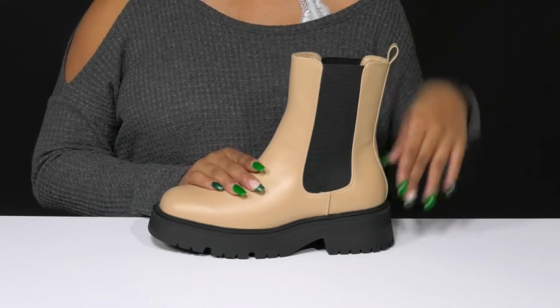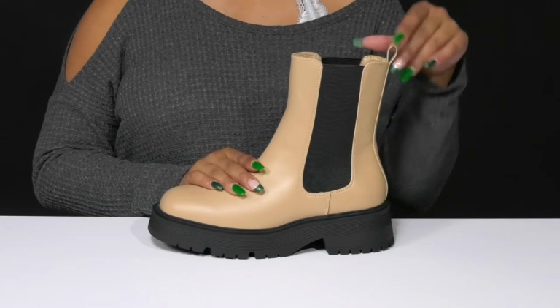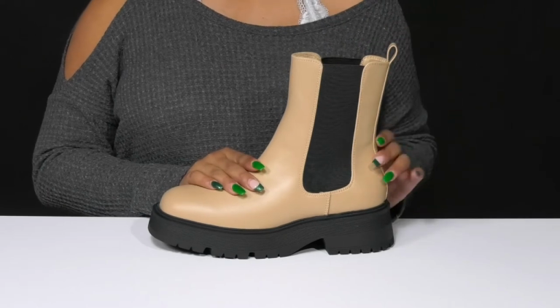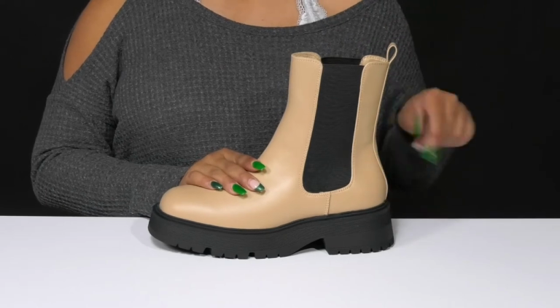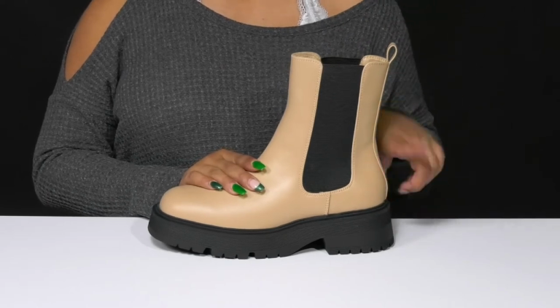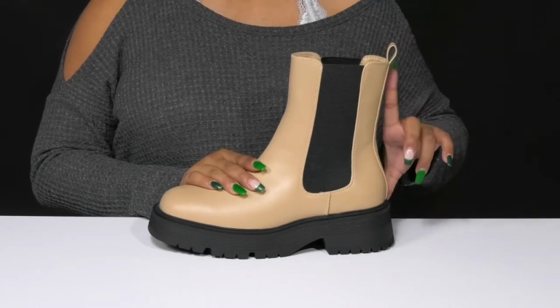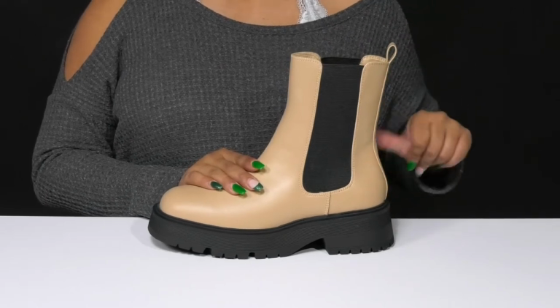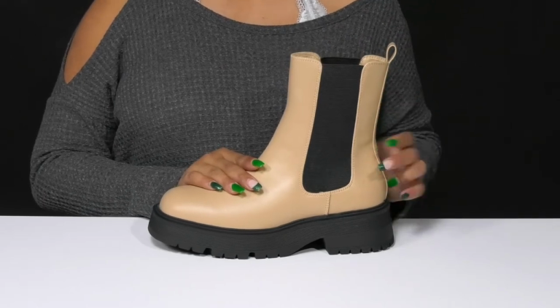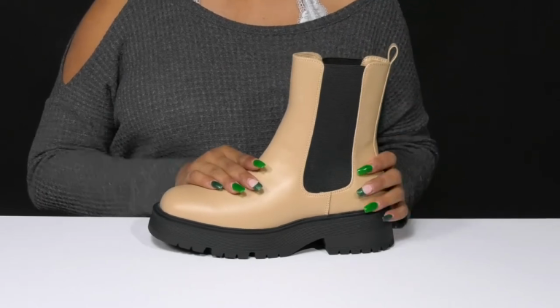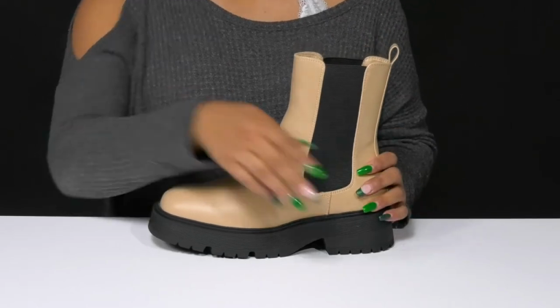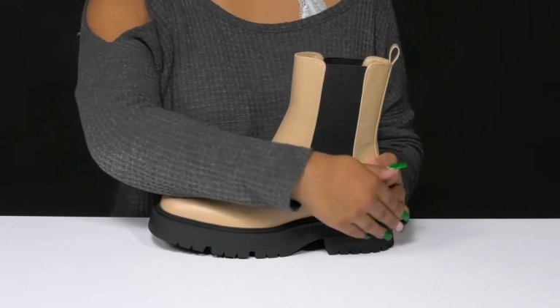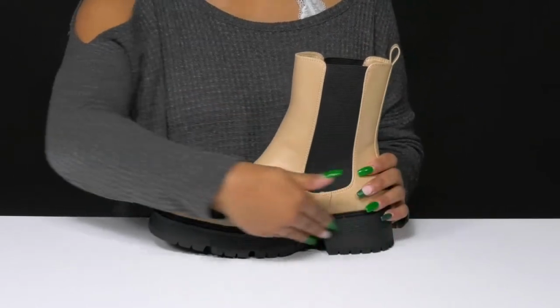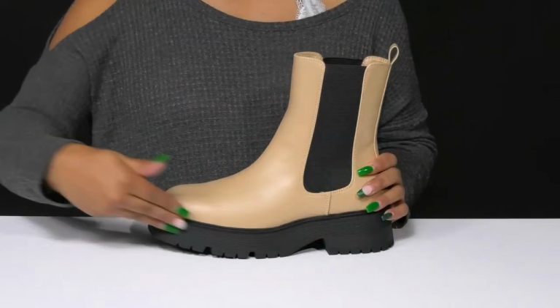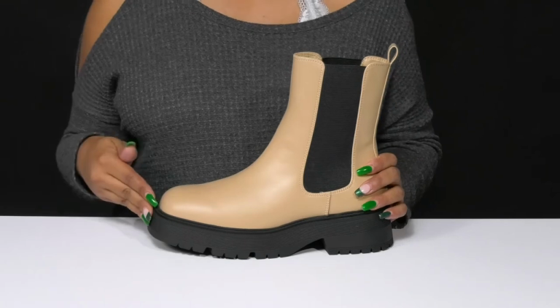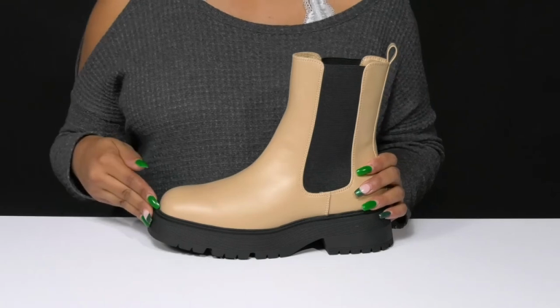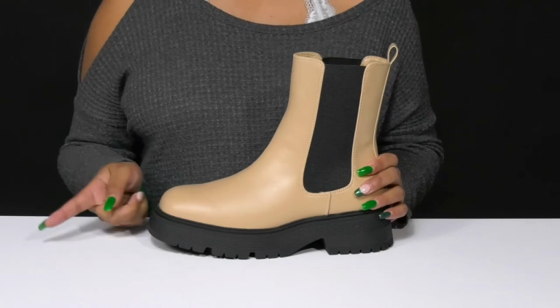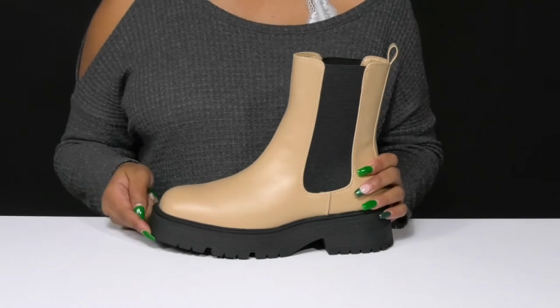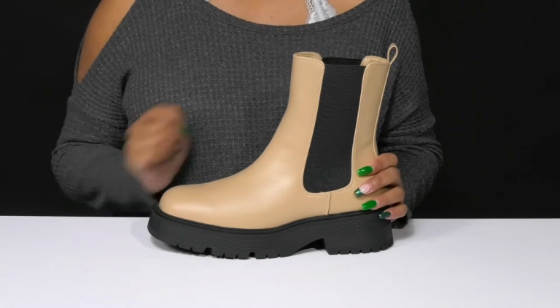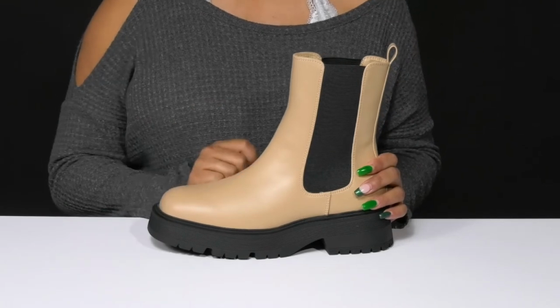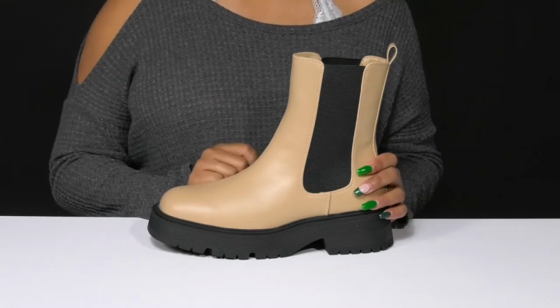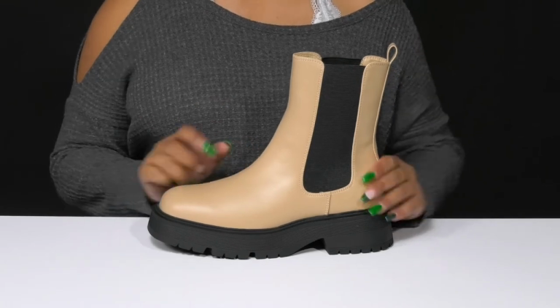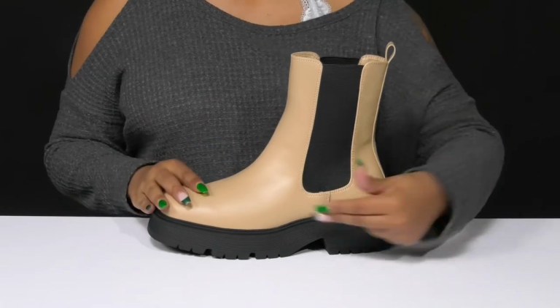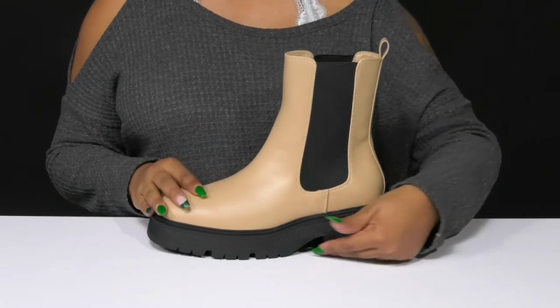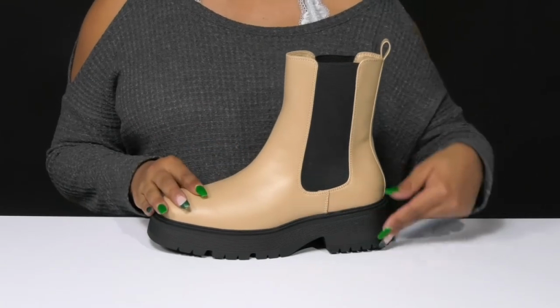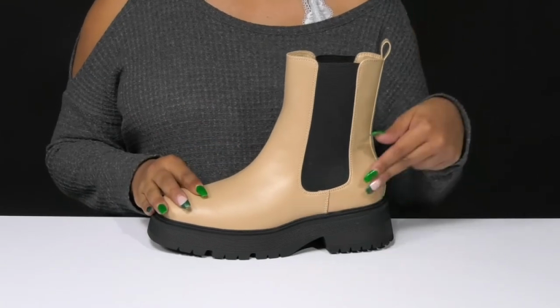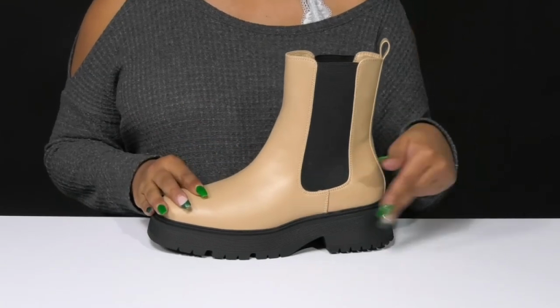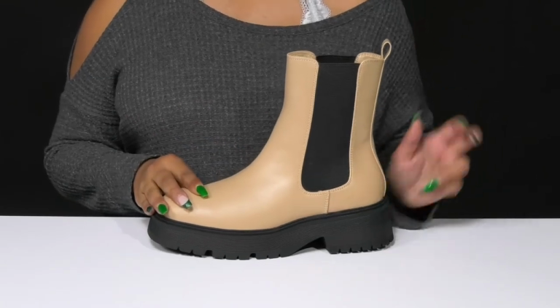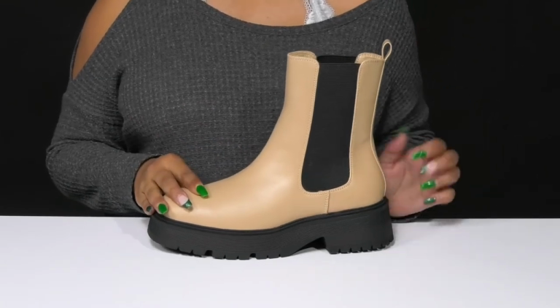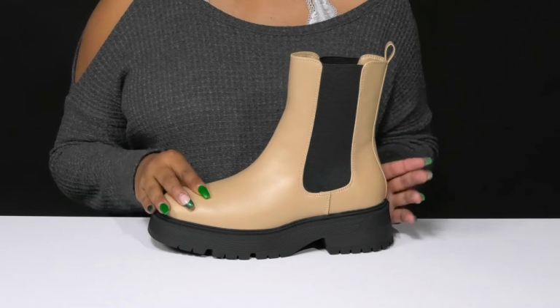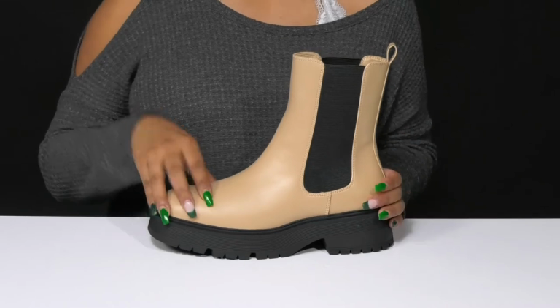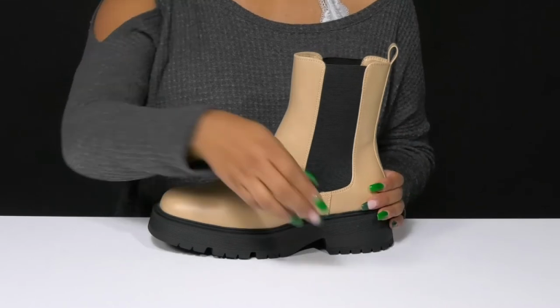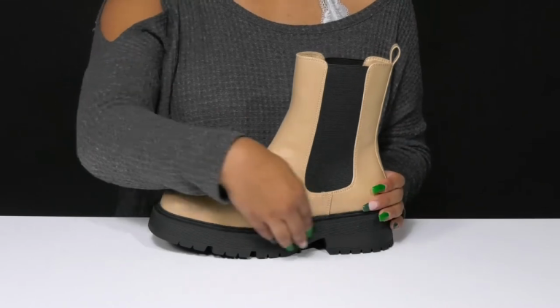You'll love the fact that this is an ankle-length boot, giving you a small elongating look while having a super chunky midsole that gives you a modern on-trend appearance. You get a 2-inch boost of height from that lovely chunky block heel.